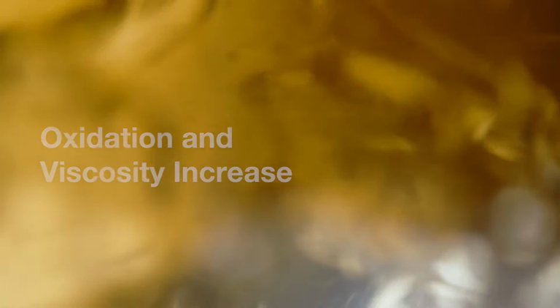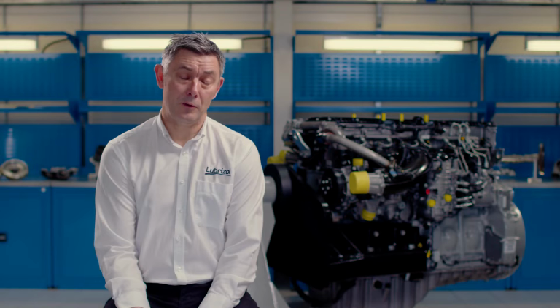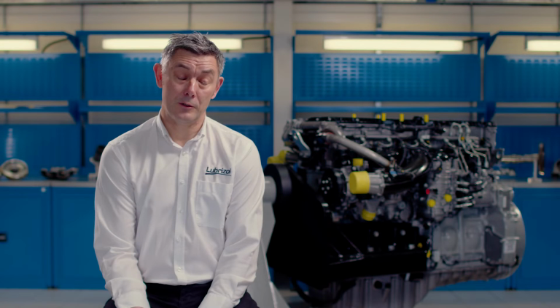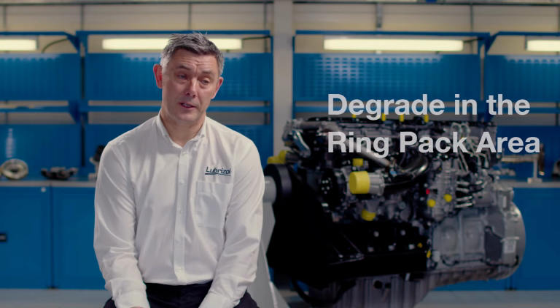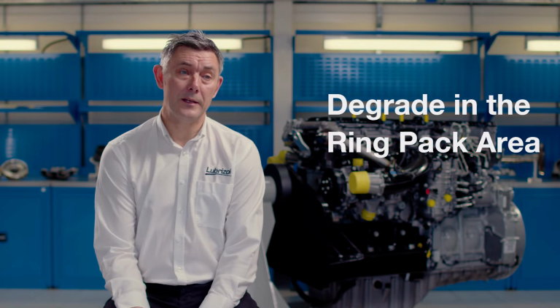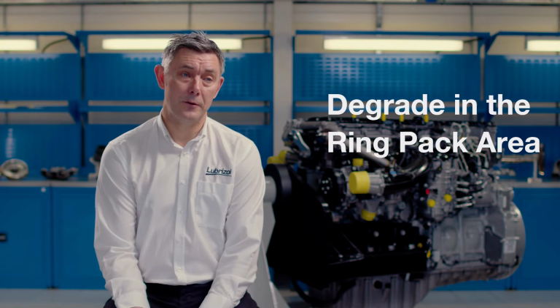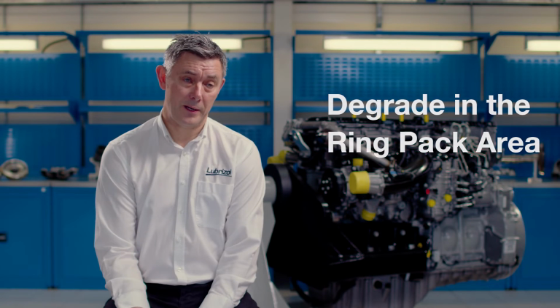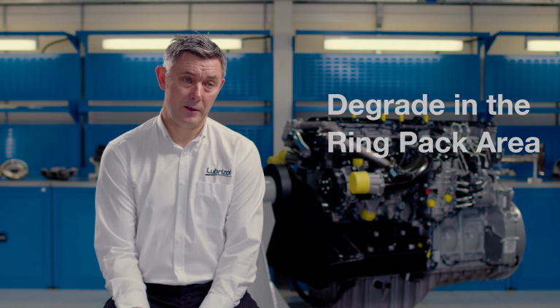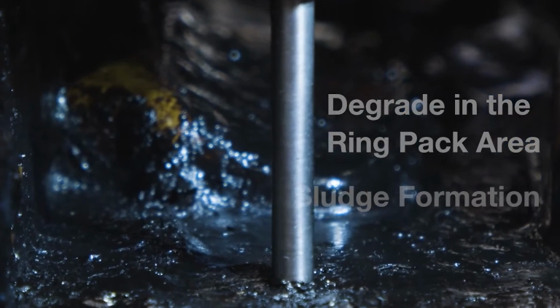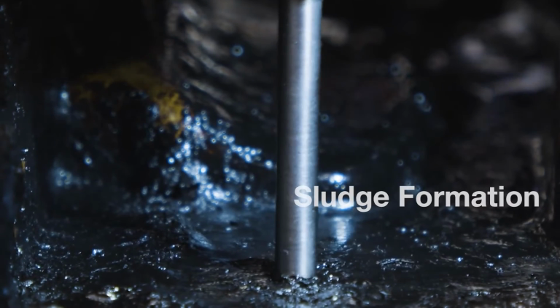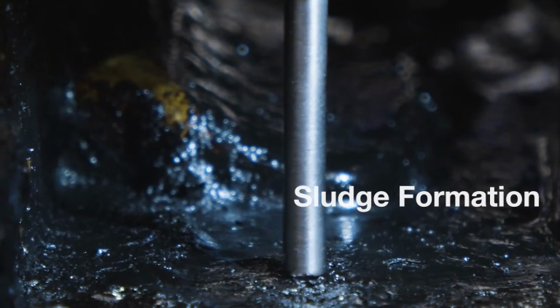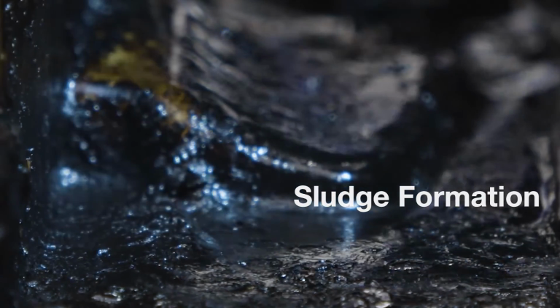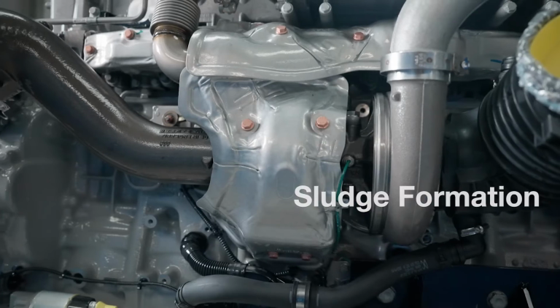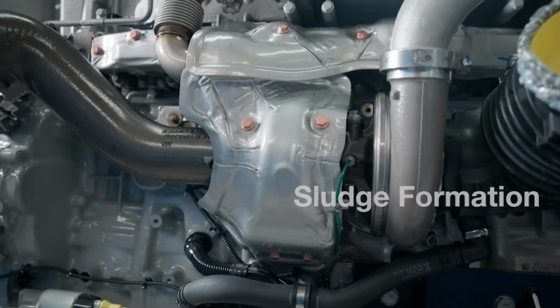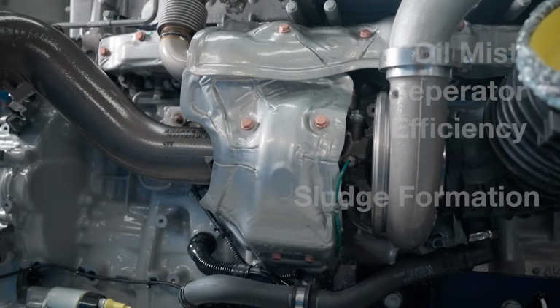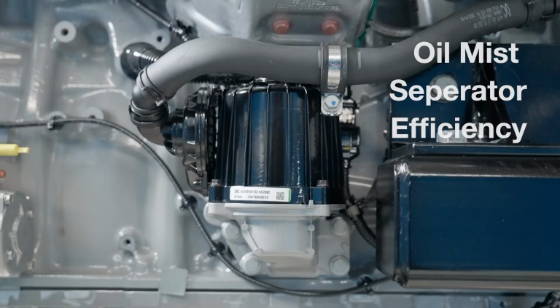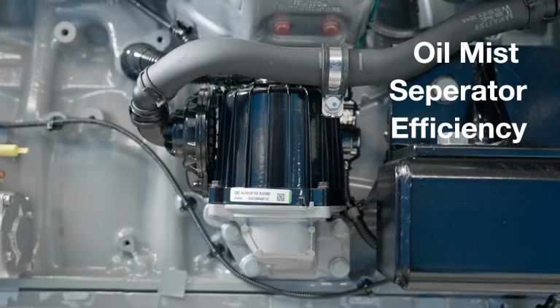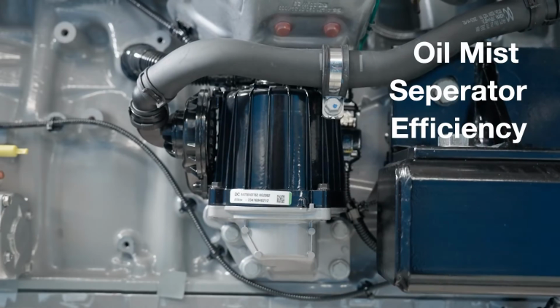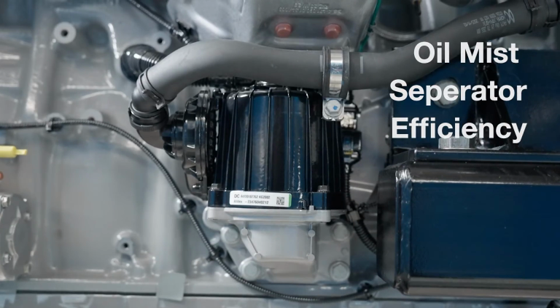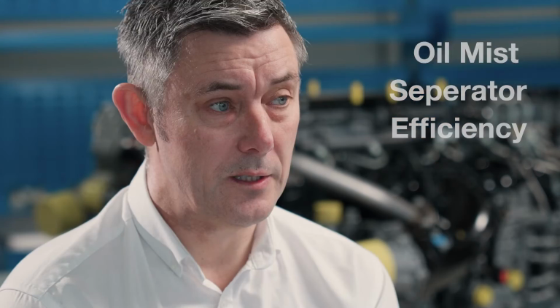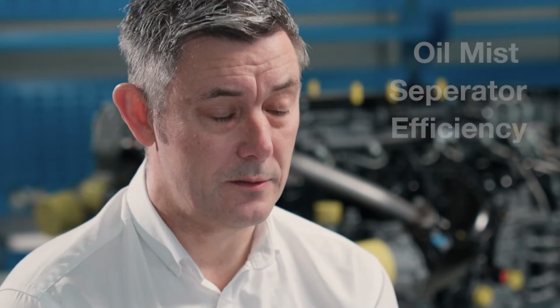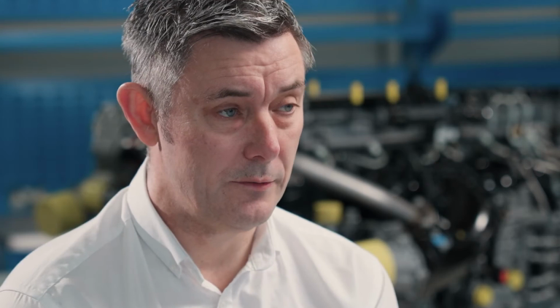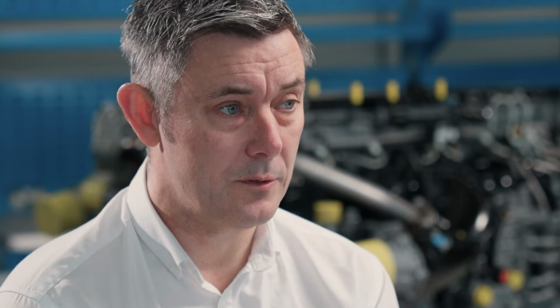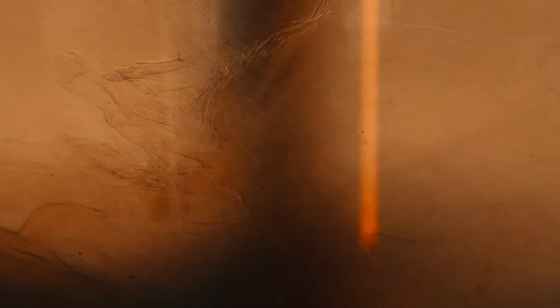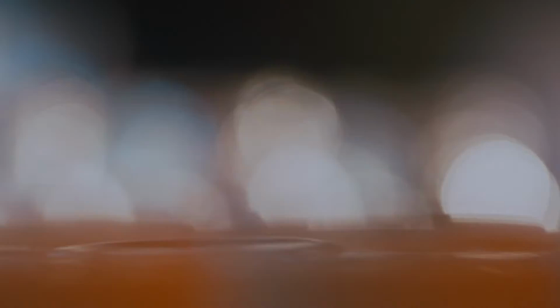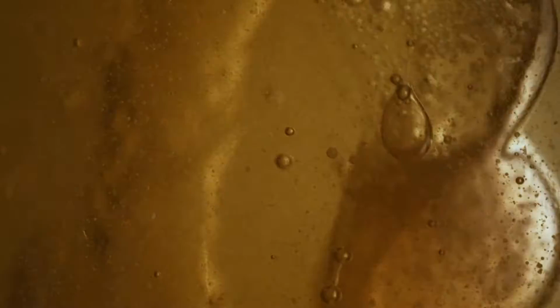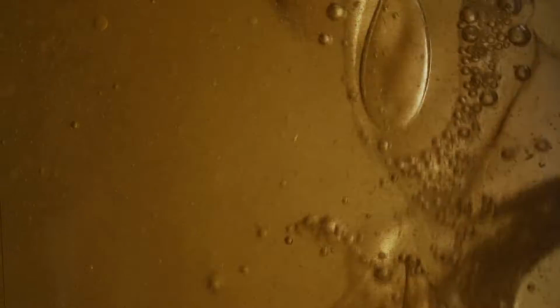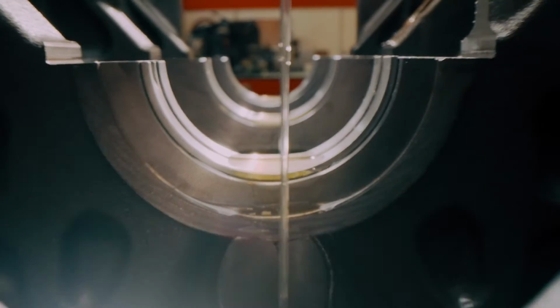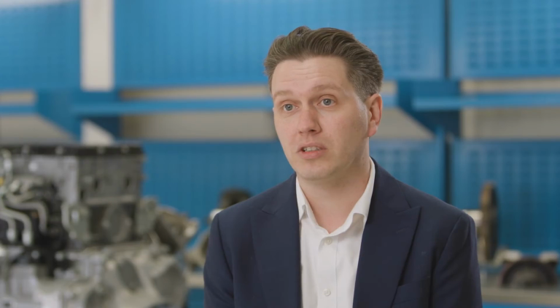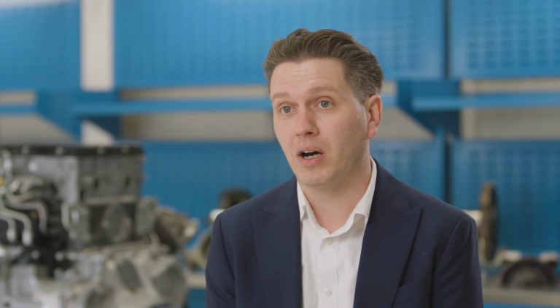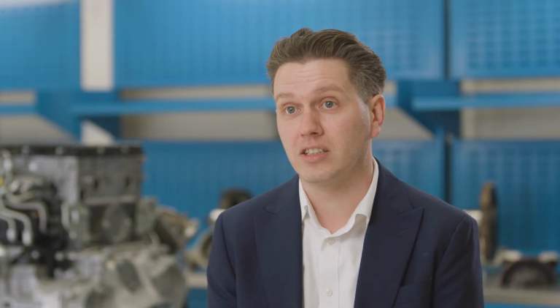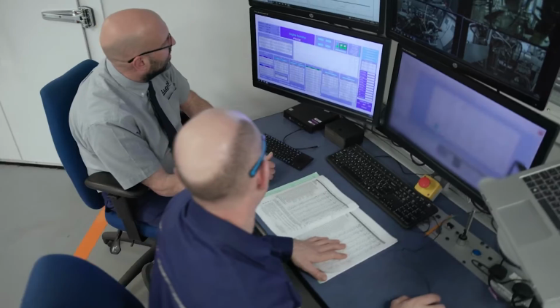Poor performing oils can degrade in the ring pack area, sludge formation can start to occur, and the oil mist separator efficiency is severely reduced. It's a big challenge for lubricants to pass this test.